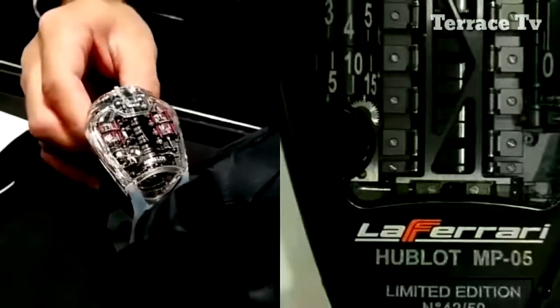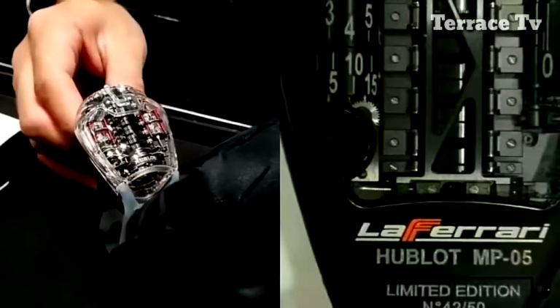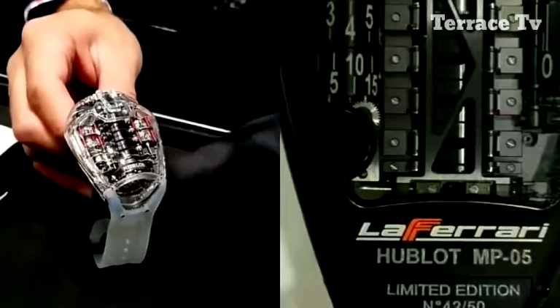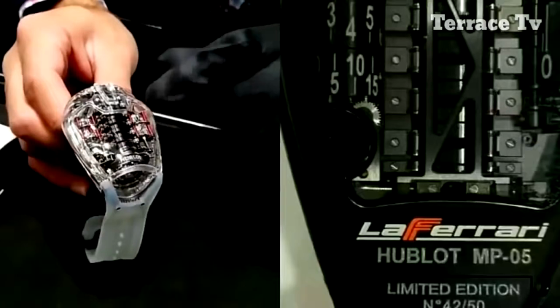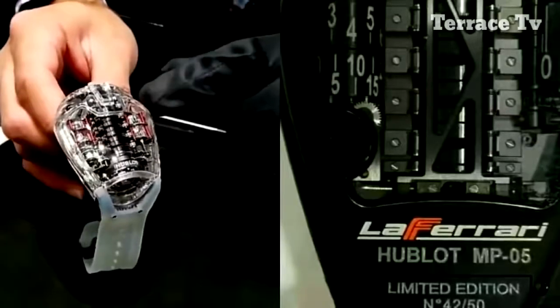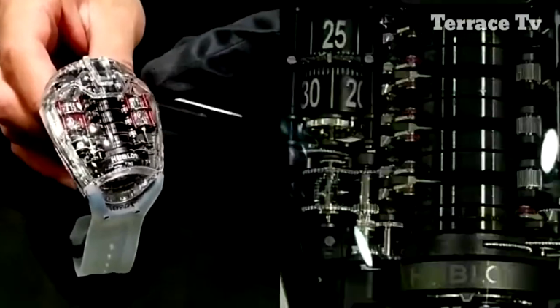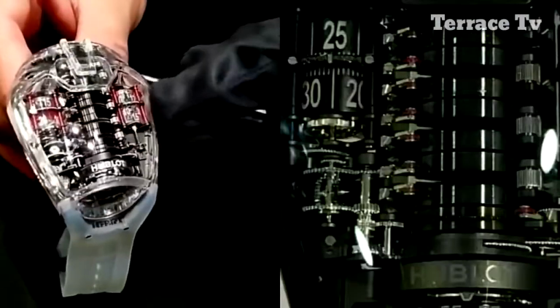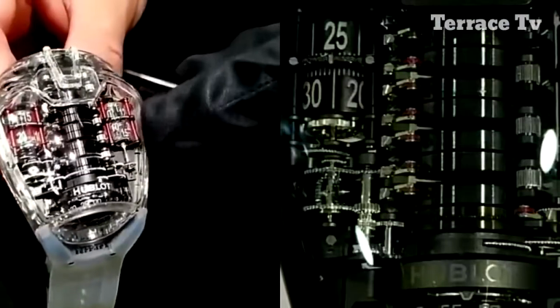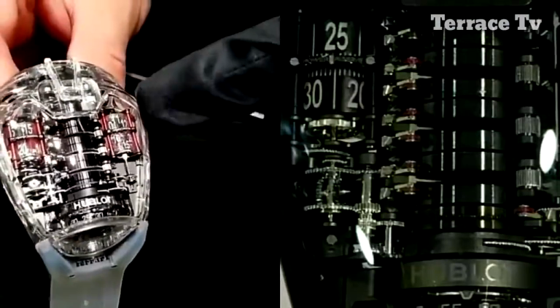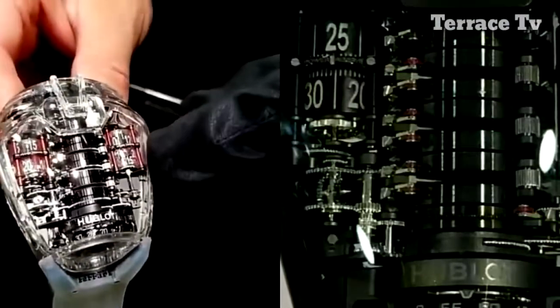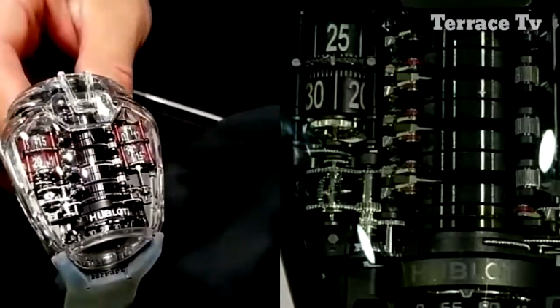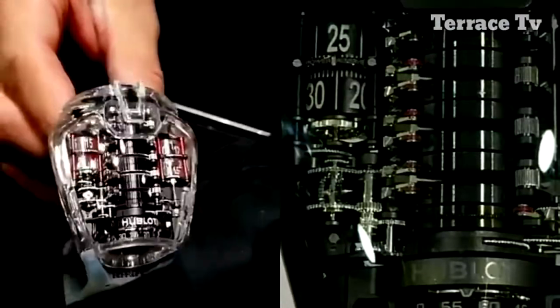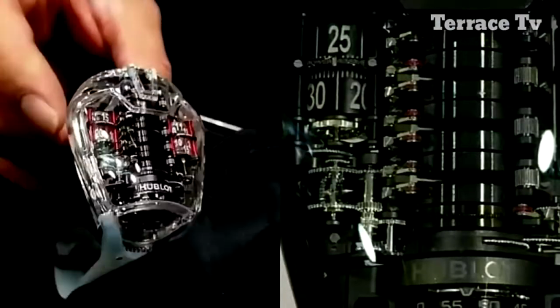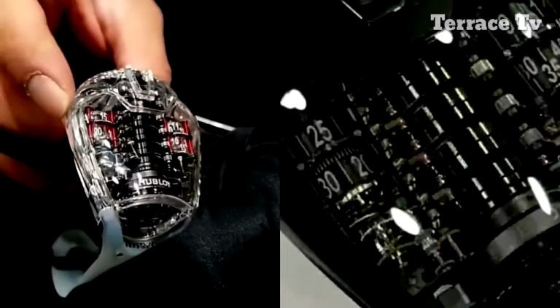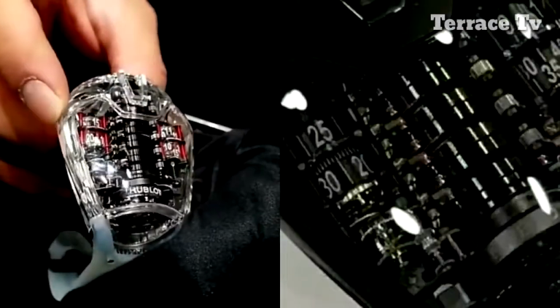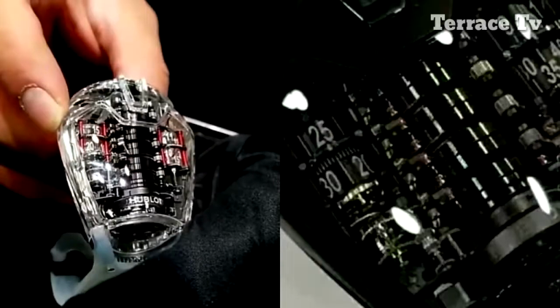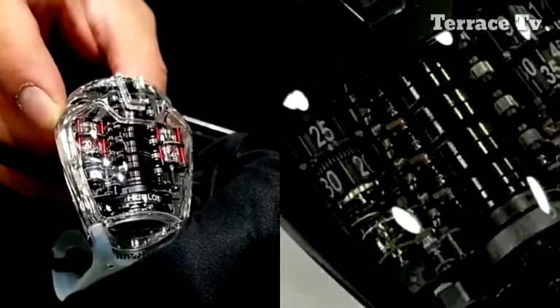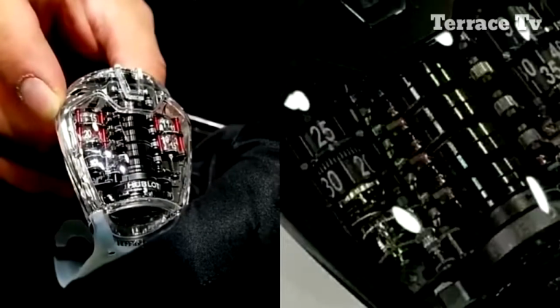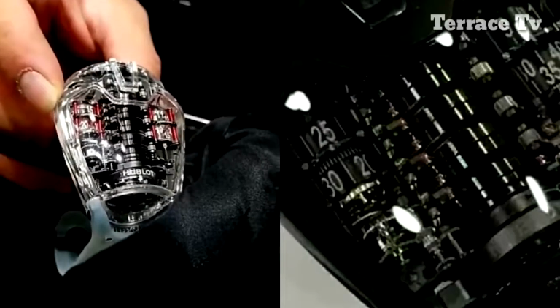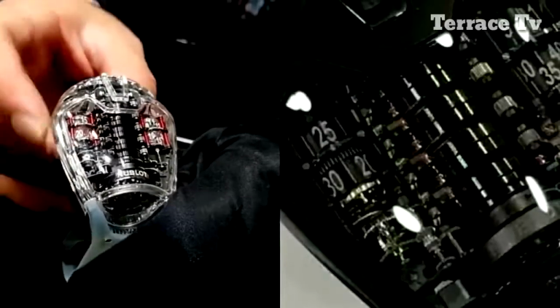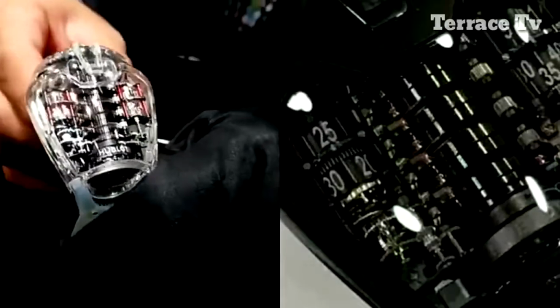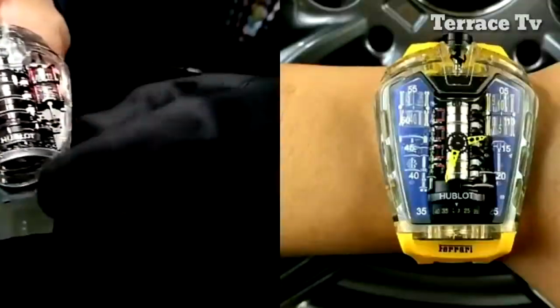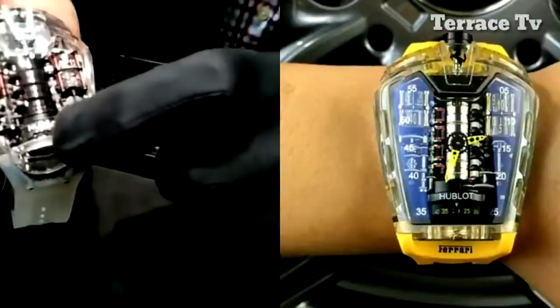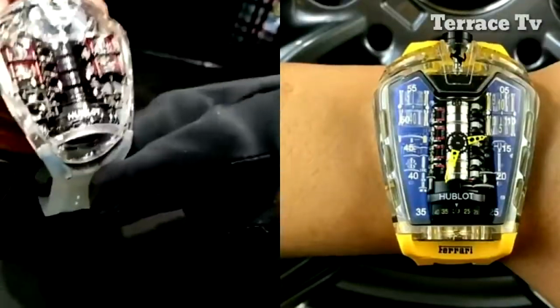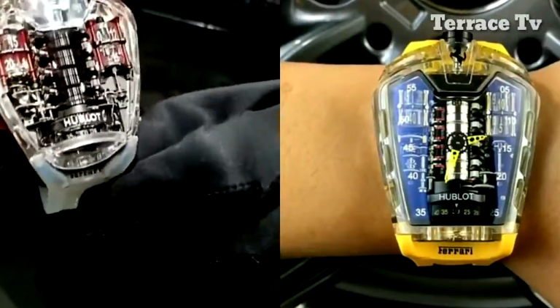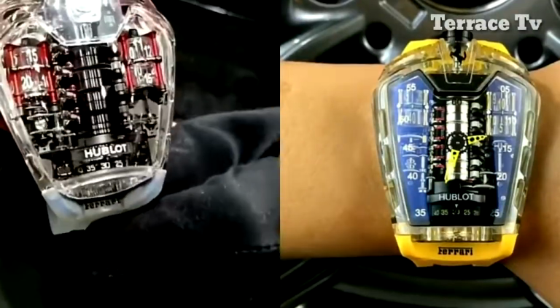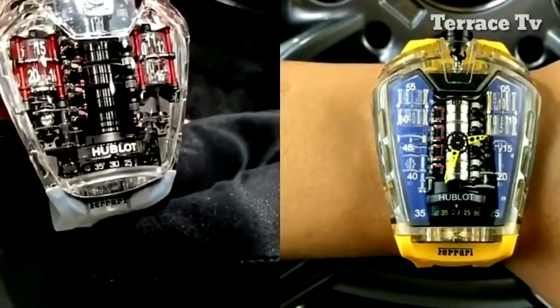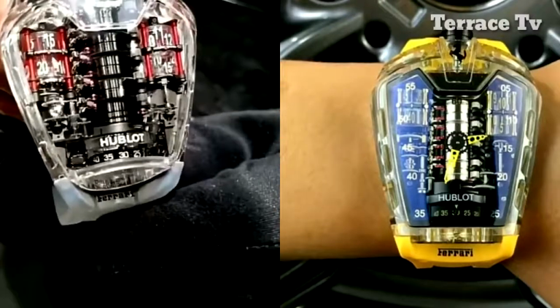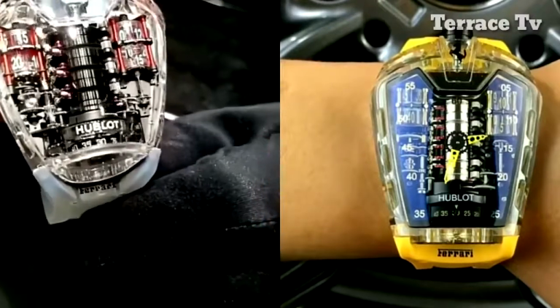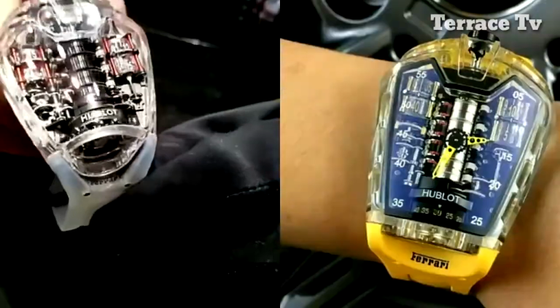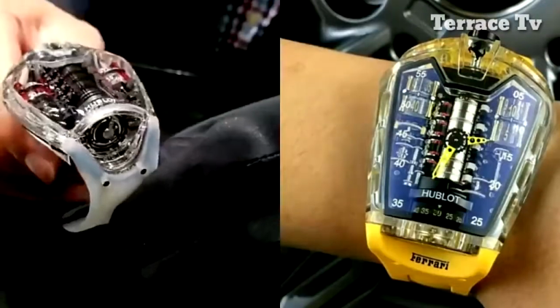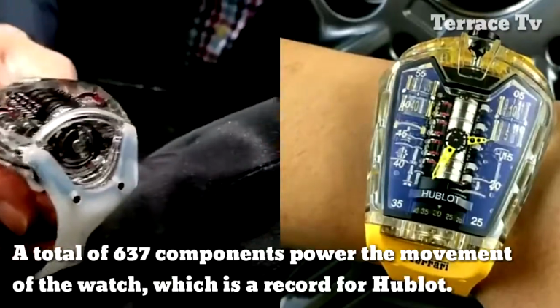Very clearly here, the hours and minutes for the time treatment, and here it's a 50-day power reserve. Also a 60-second vertical tourbillon, viewable here from the bottom.